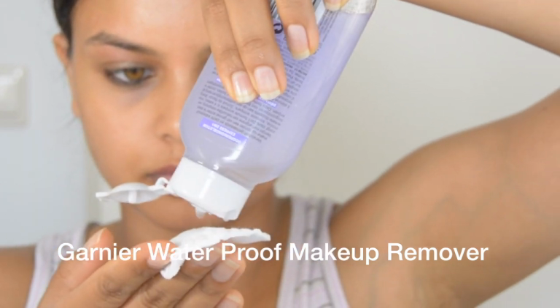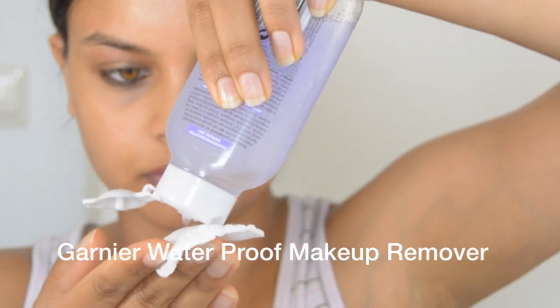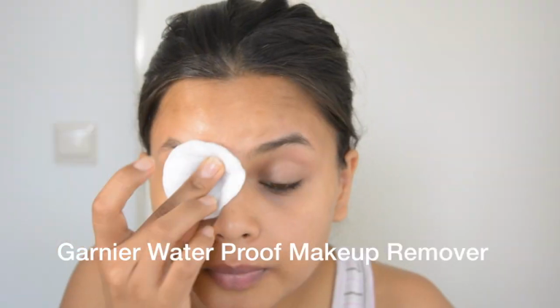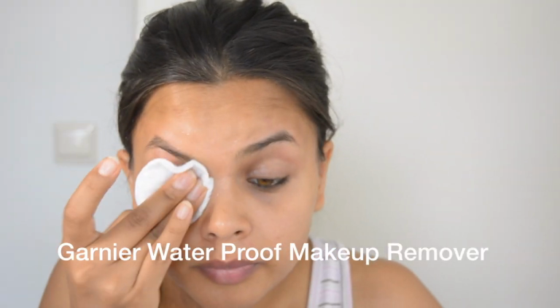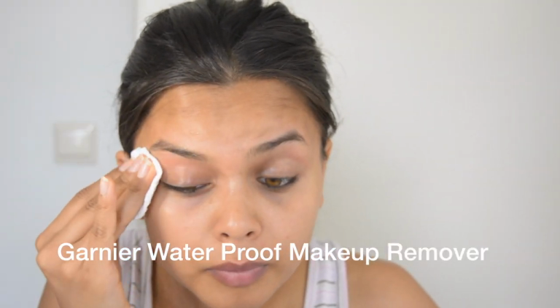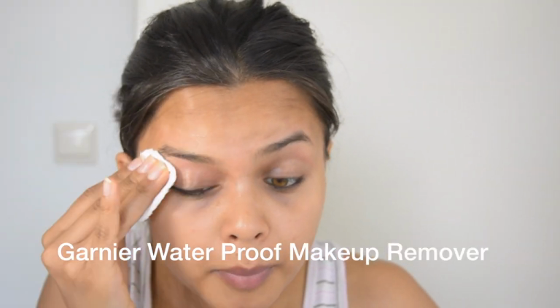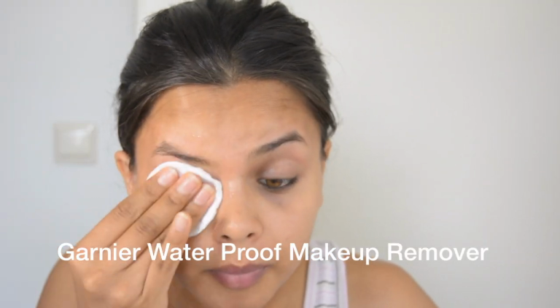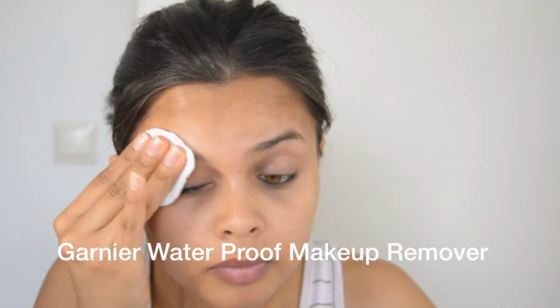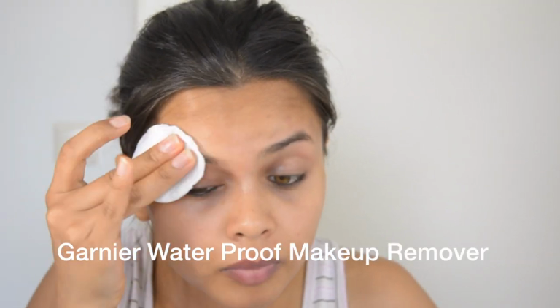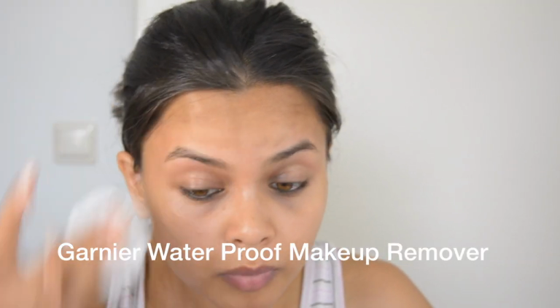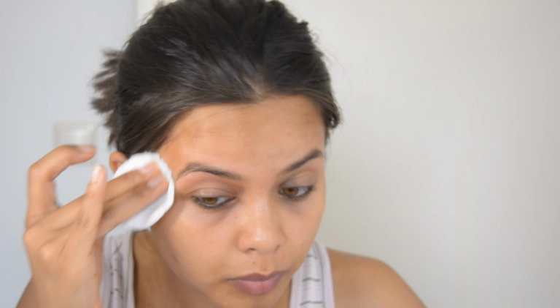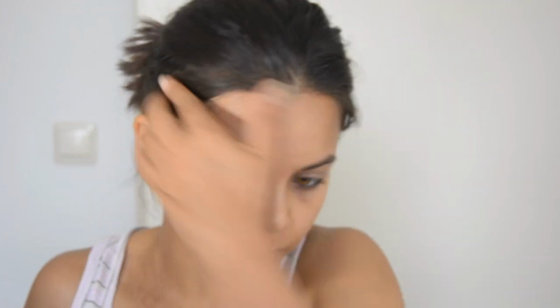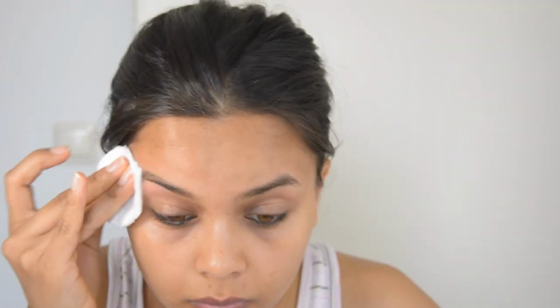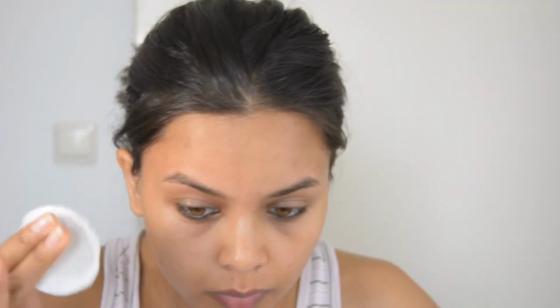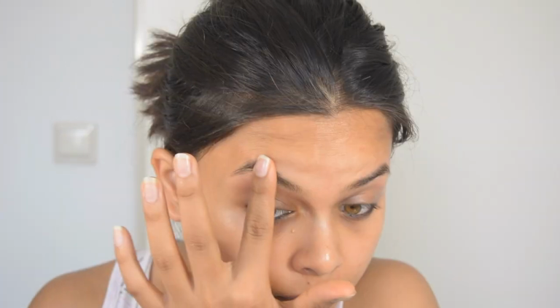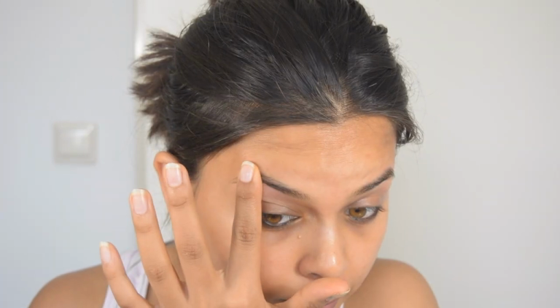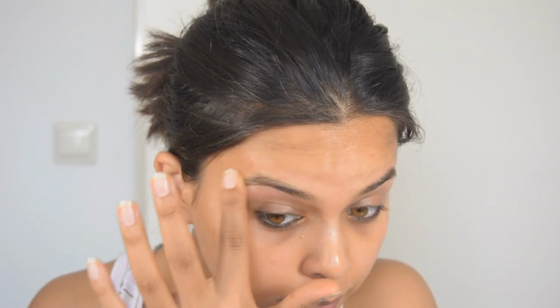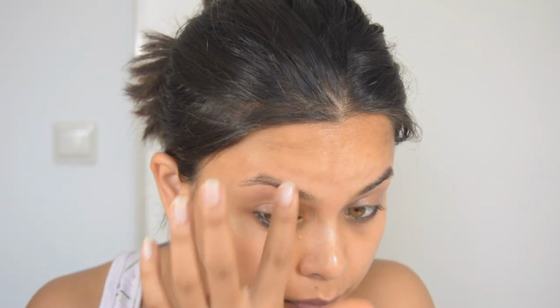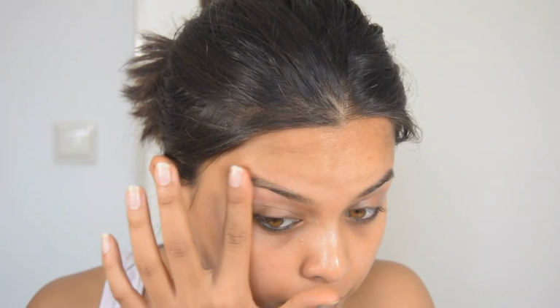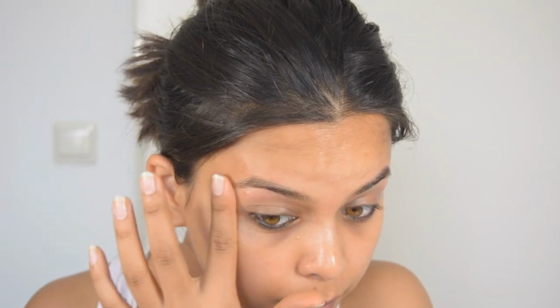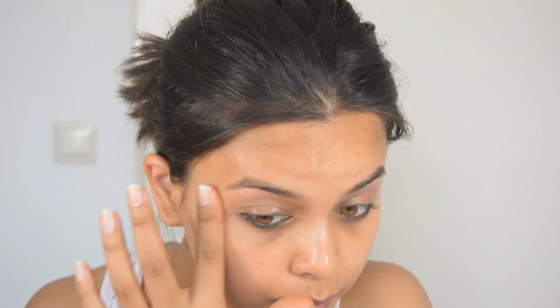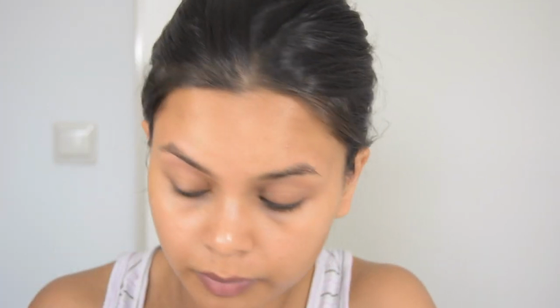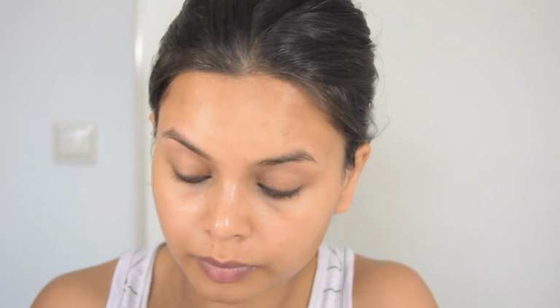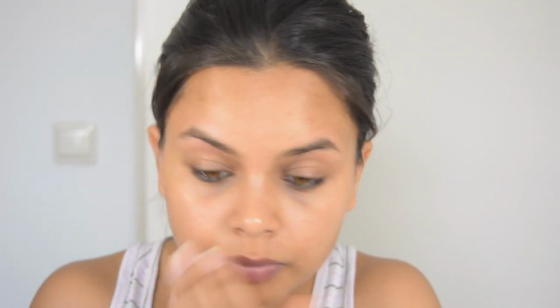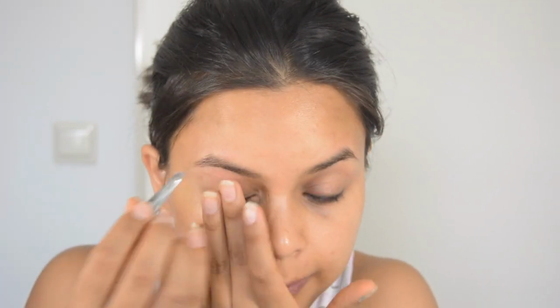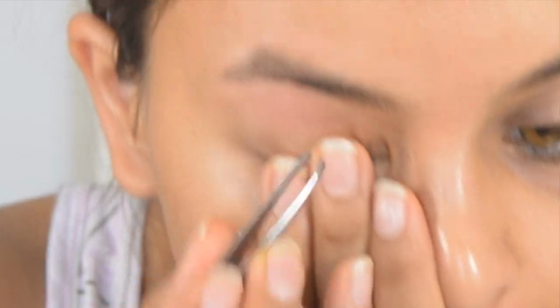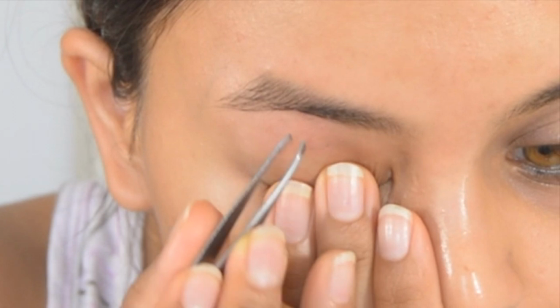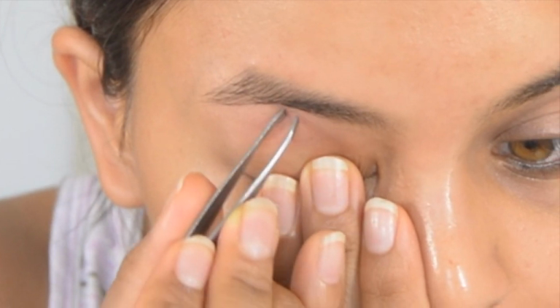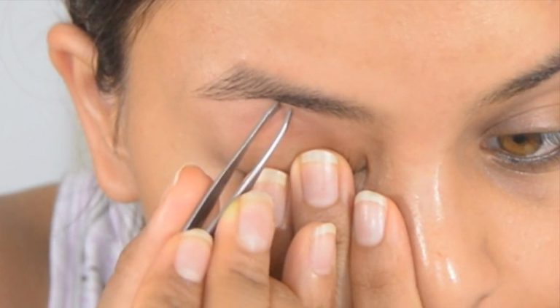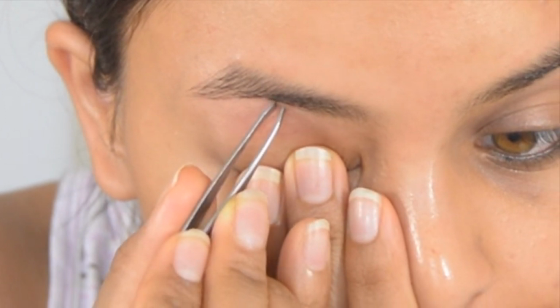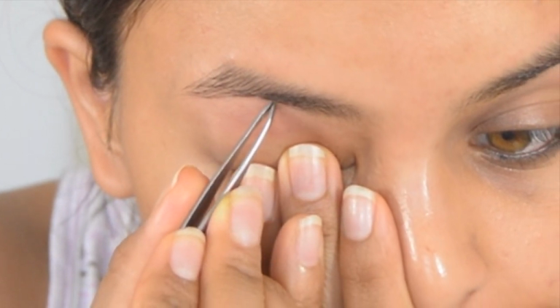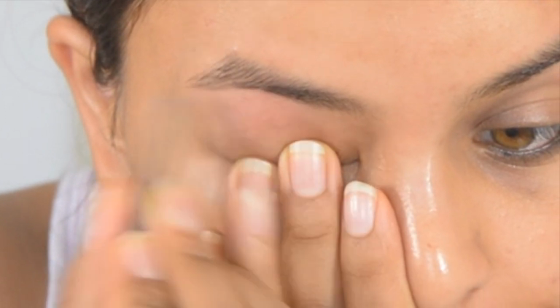Then I take a little bit of makeup remover on a cotton pad and remove any extra wax residue. If there are tiny hairs left that weren't removed by the wax strips, I use a plucker to pluck them out.